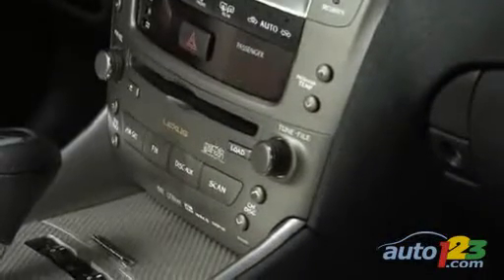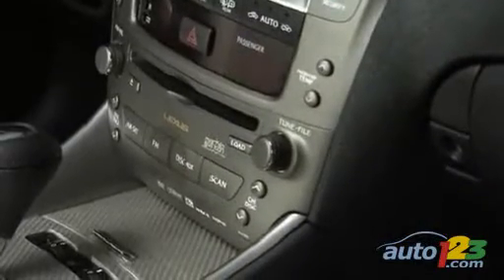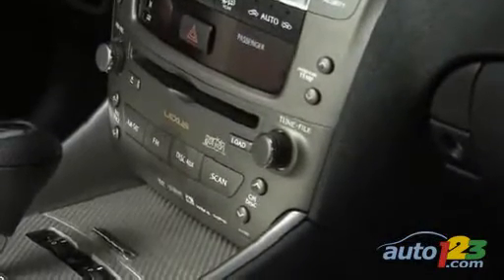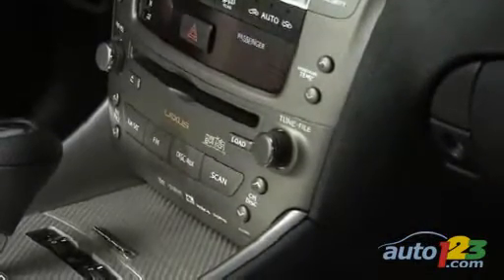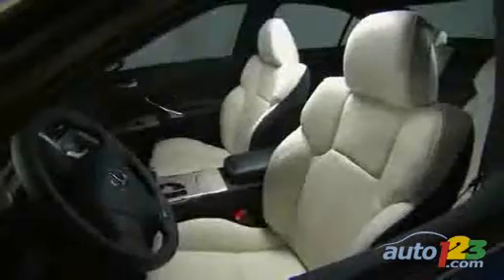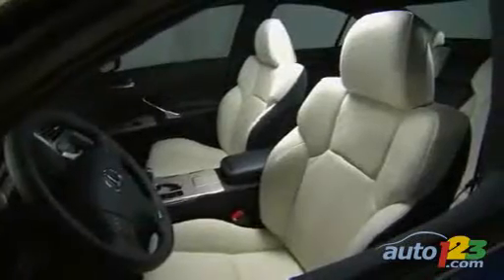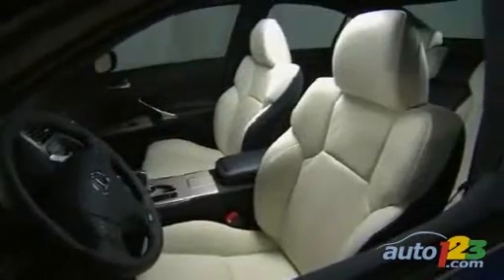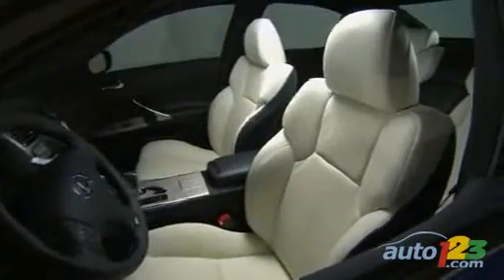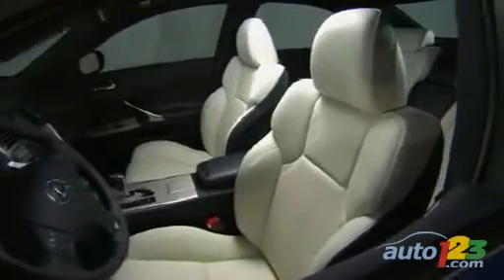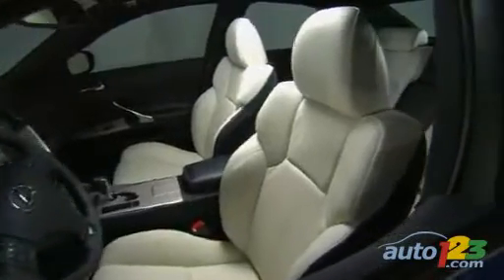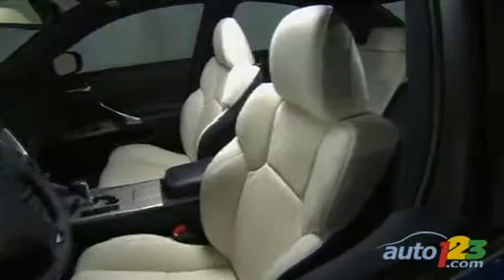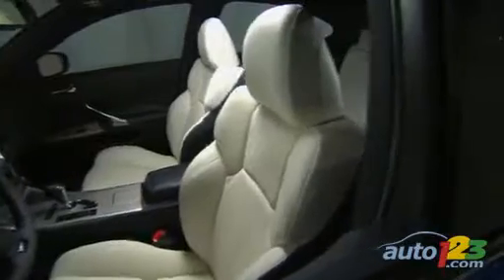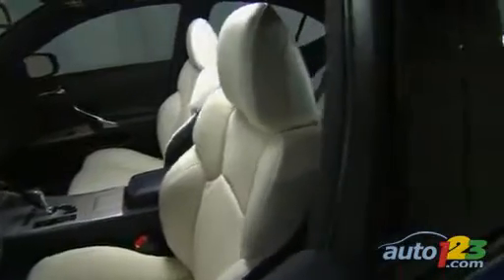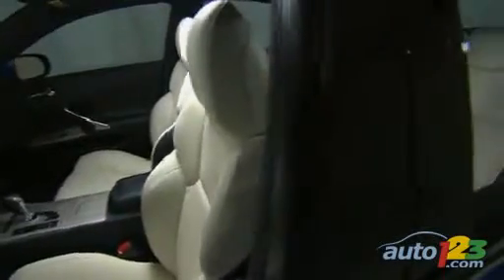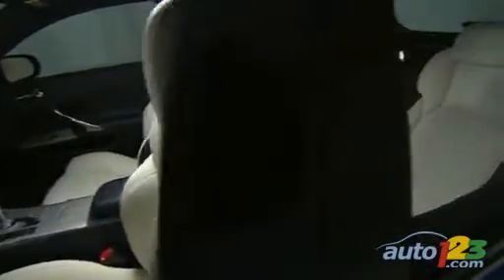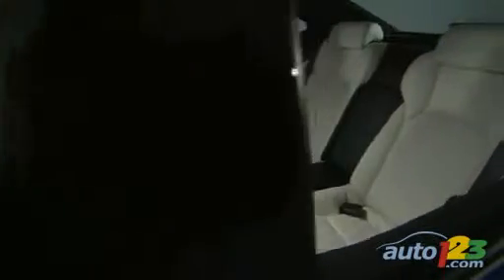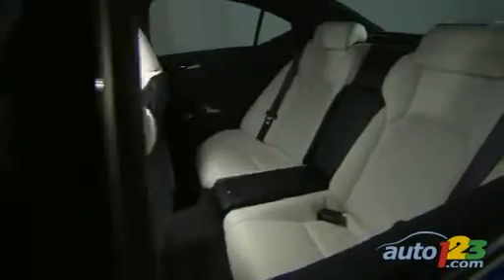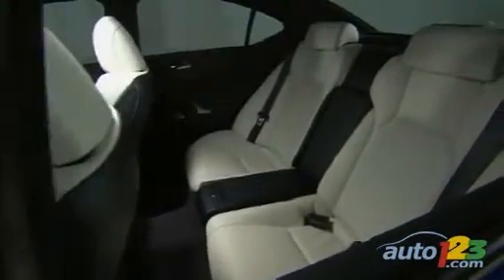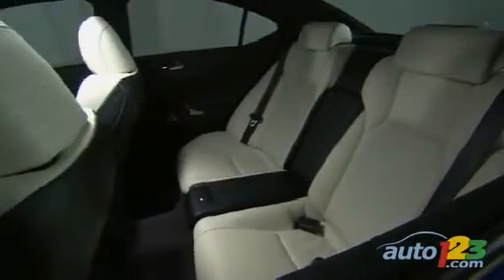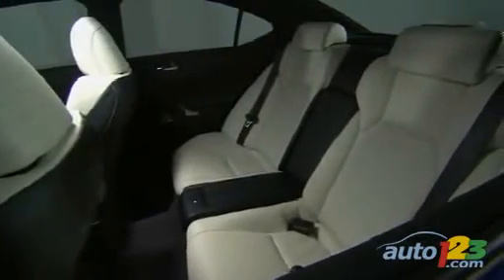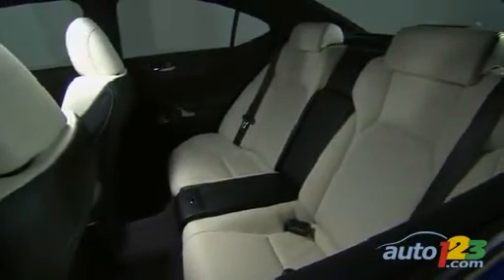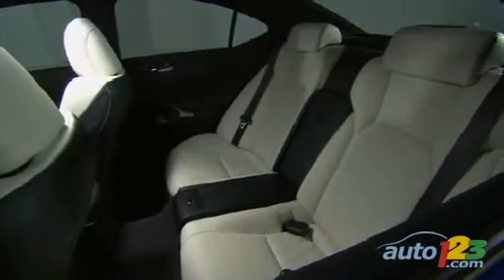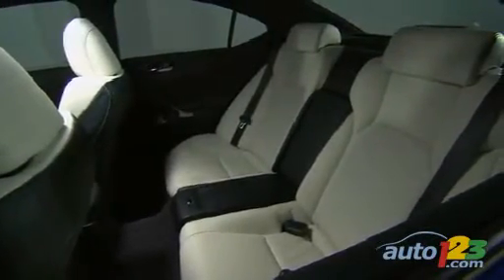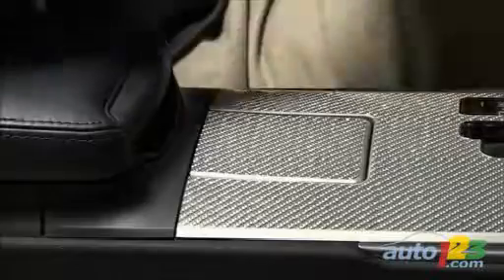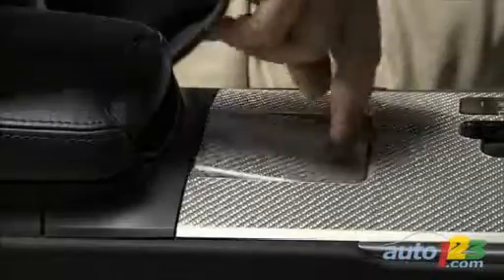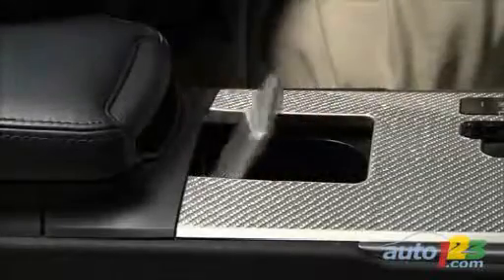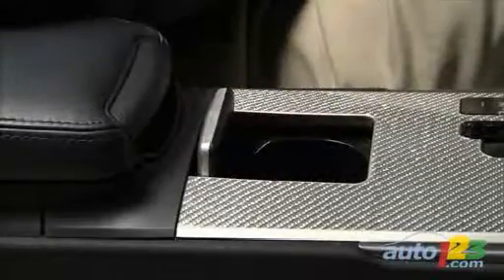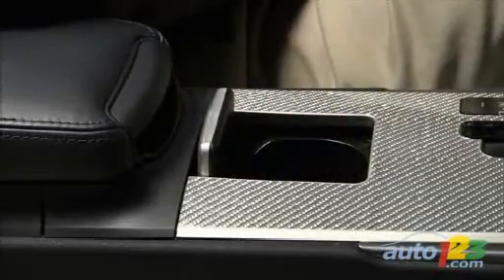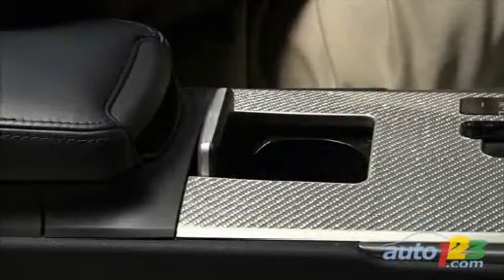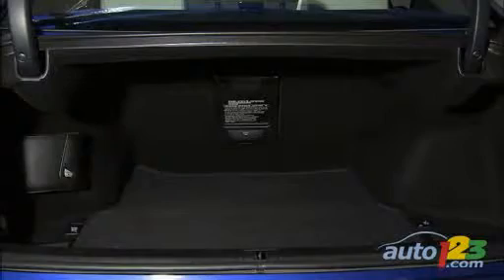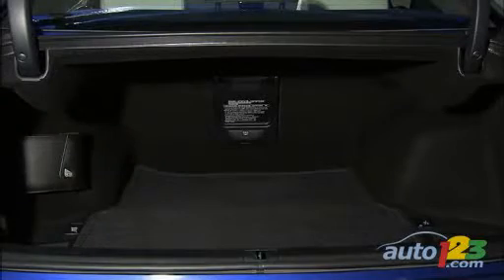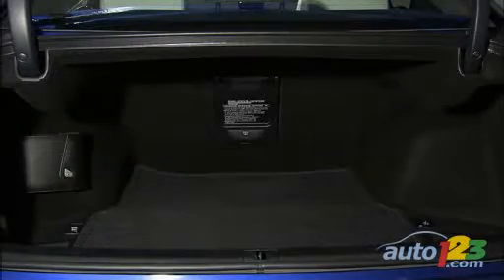Finally, no Lexus would be complete without a premium sound system that meets the expectations of every music lover. Once again, Mark Levinson was called upon to design an amazing stereo. As was expected from a sports sedan, the only downside here is storage.